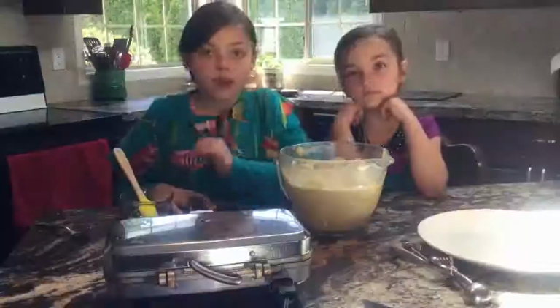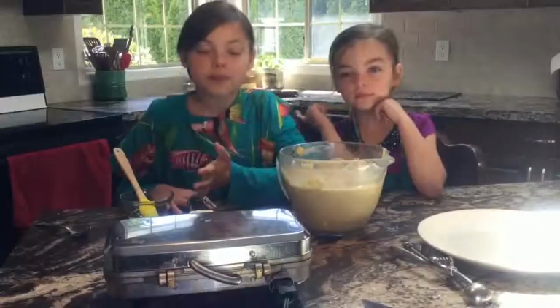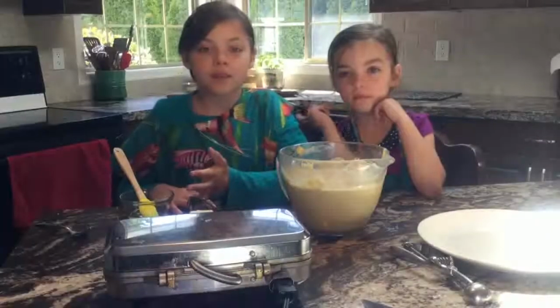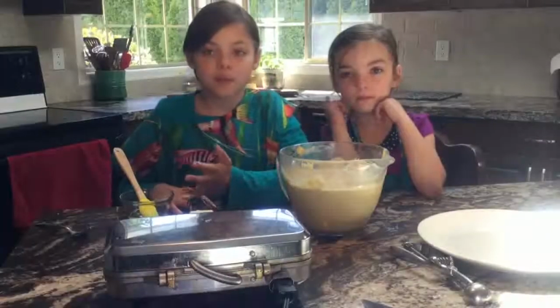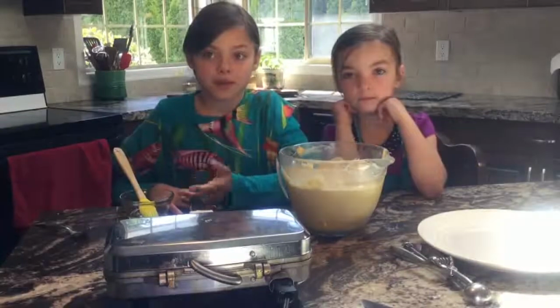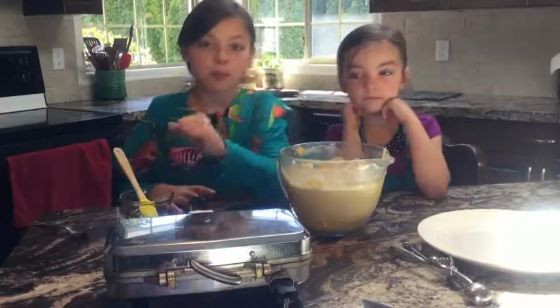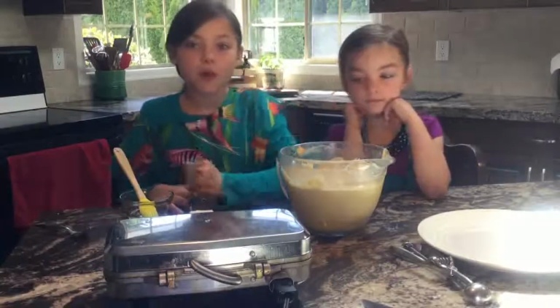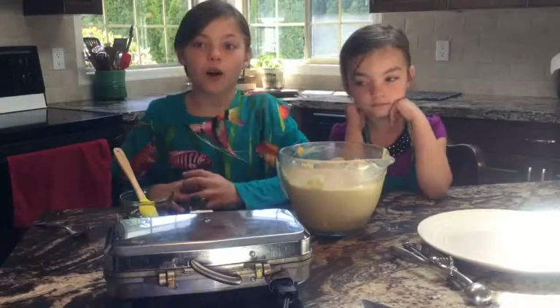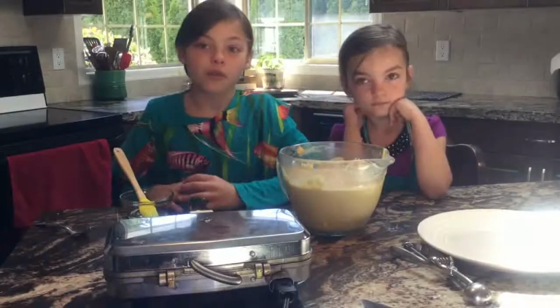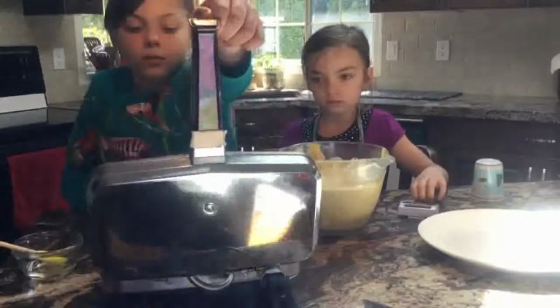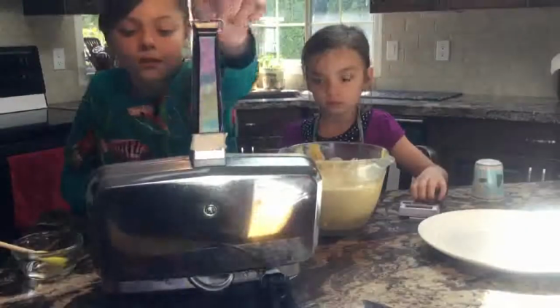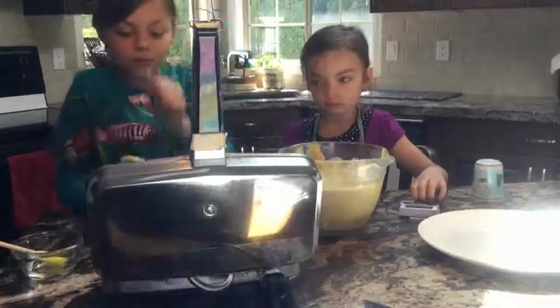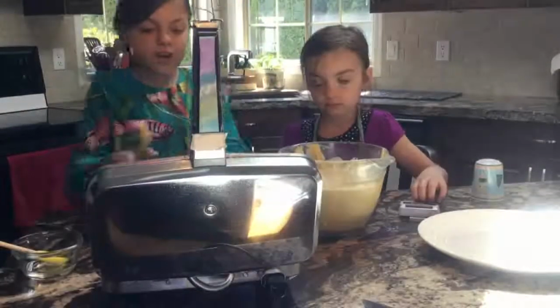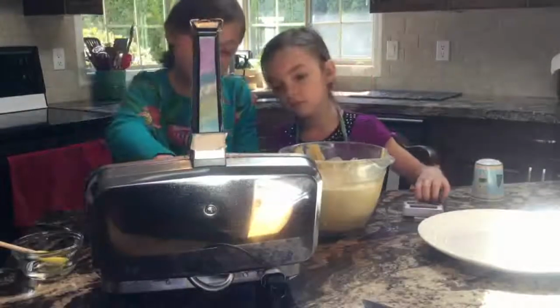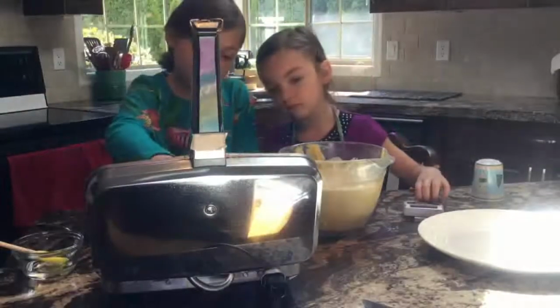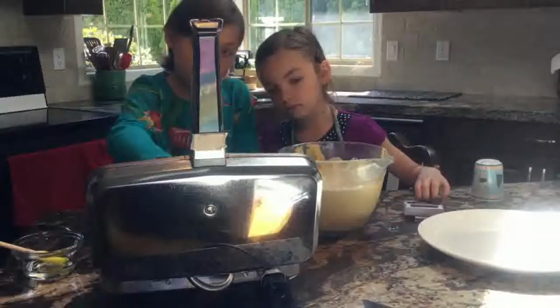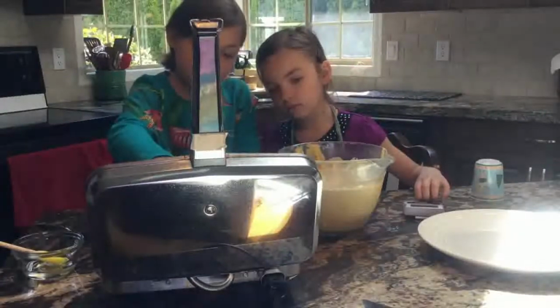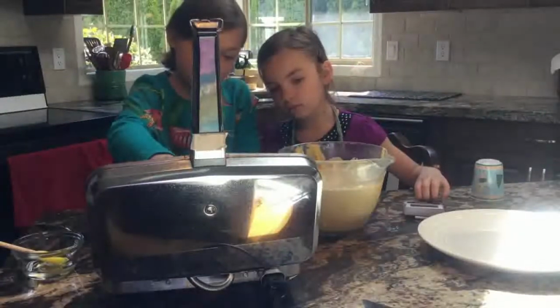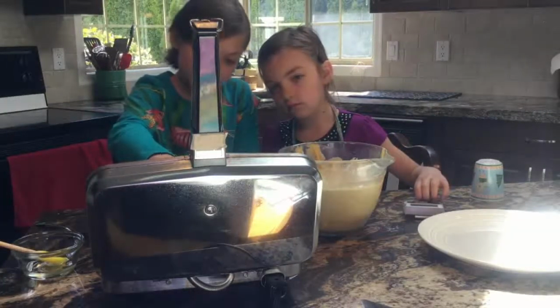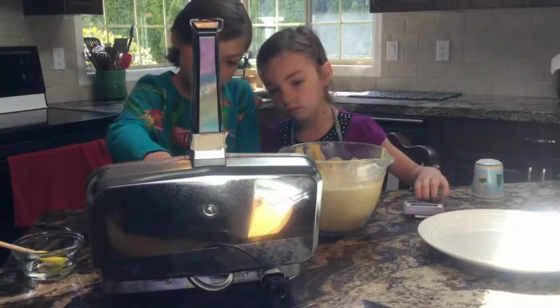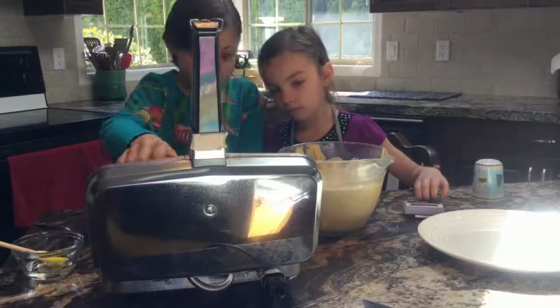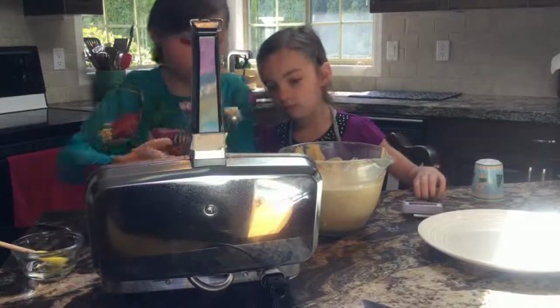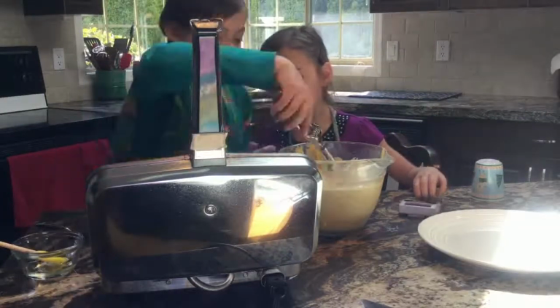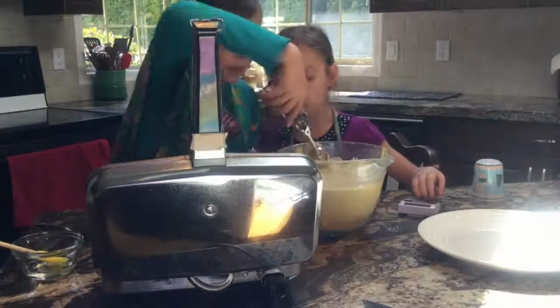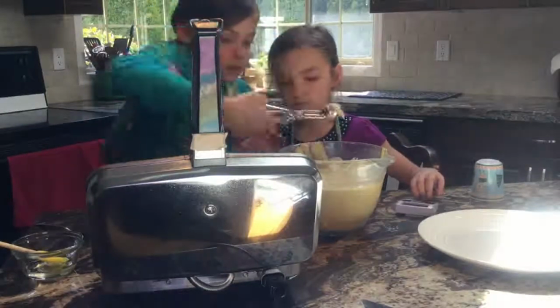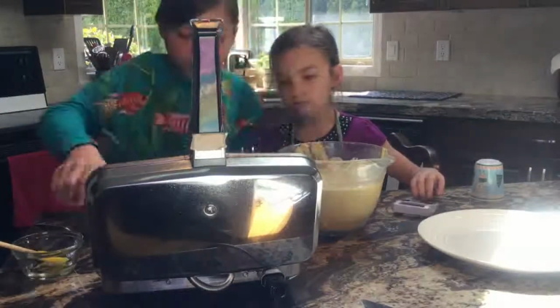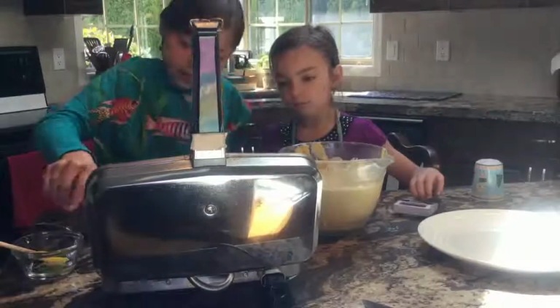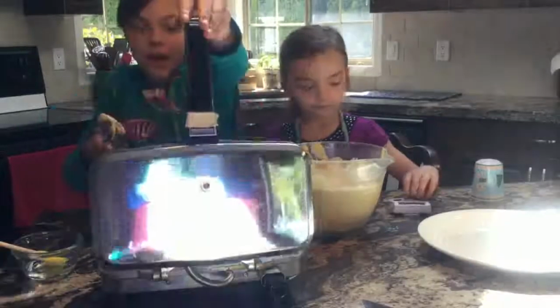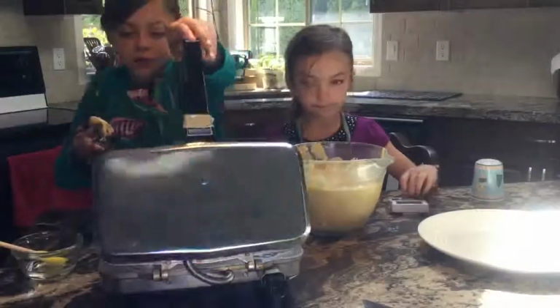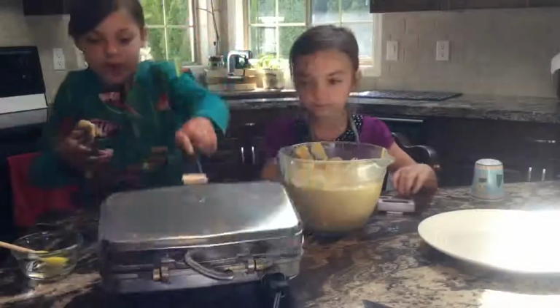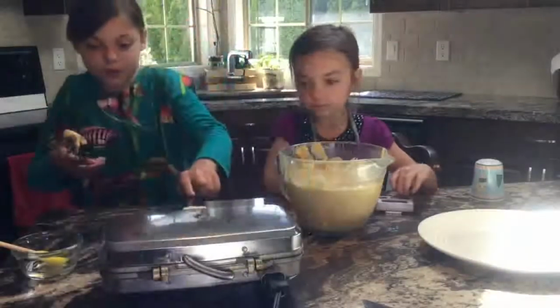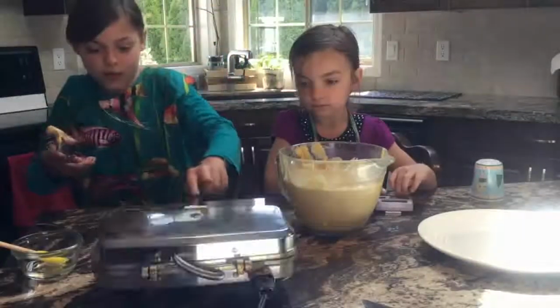This is our Be Sonoma's Pizzelli Maker. Spread the oil all over it. We have to put one teaspoon on each mold. Then after we have to close it.